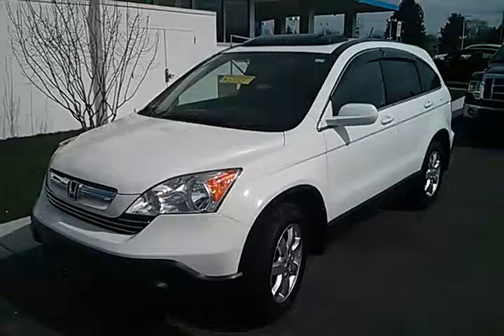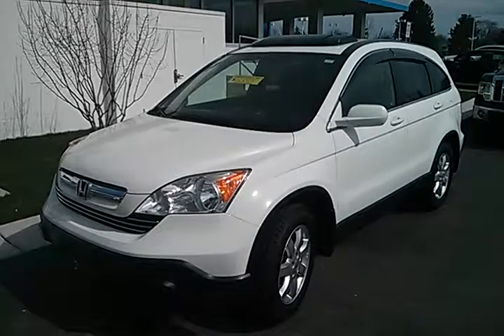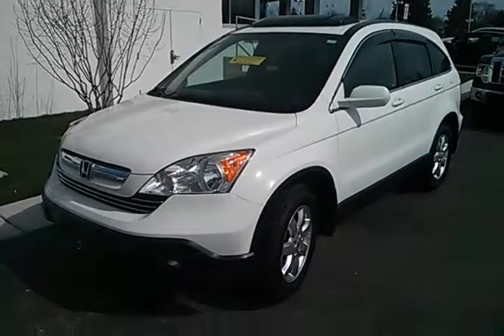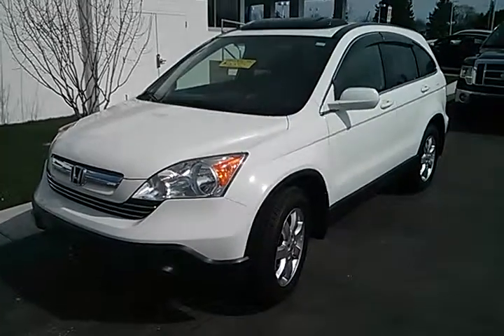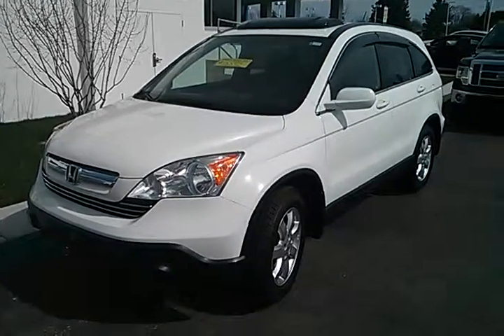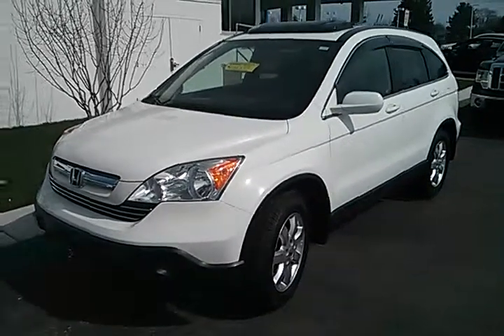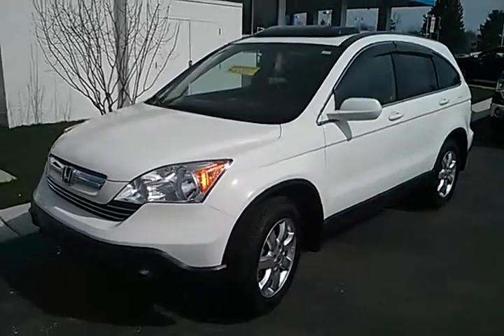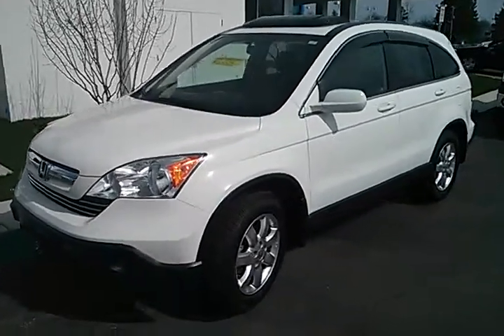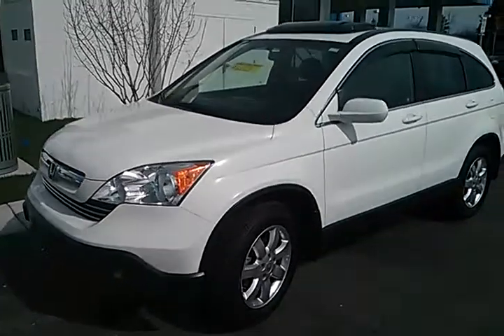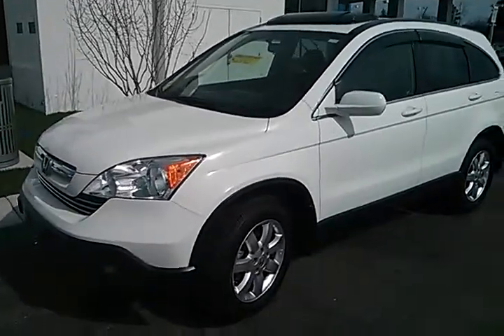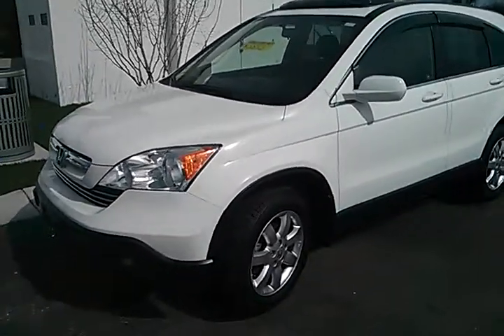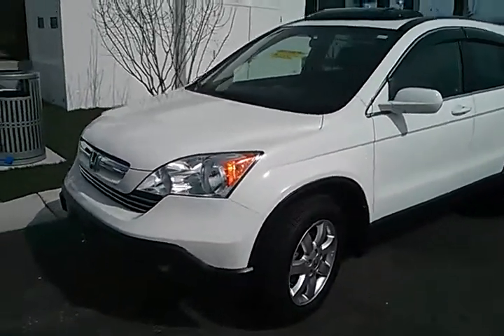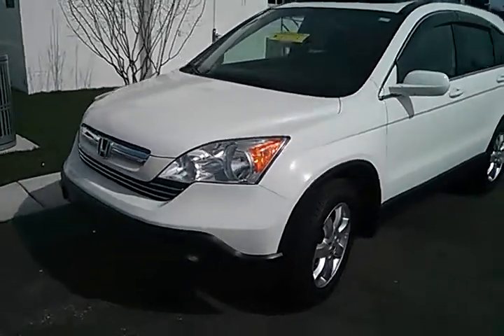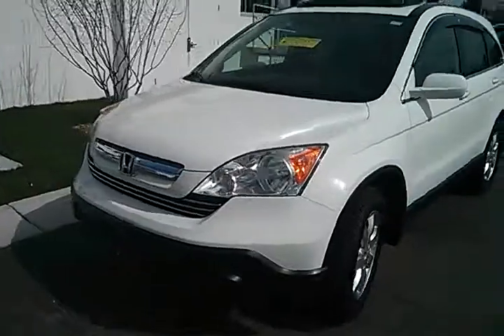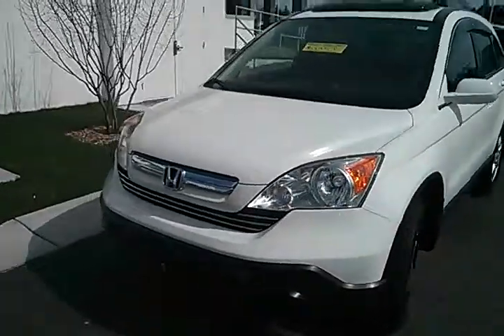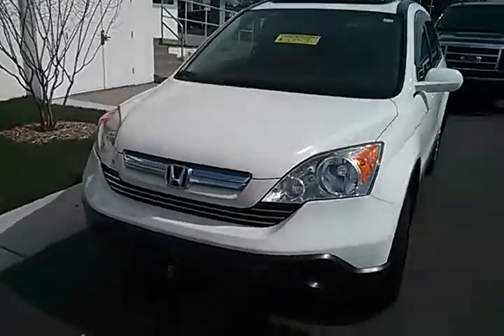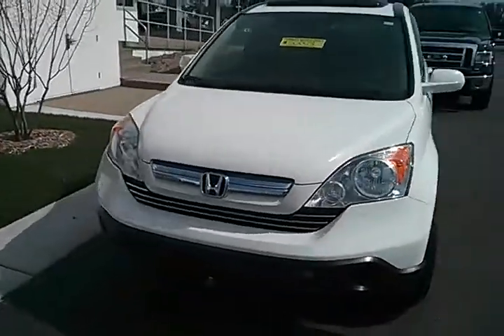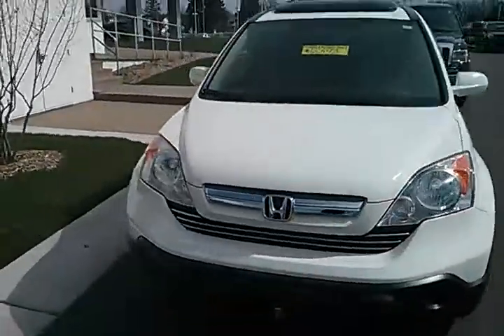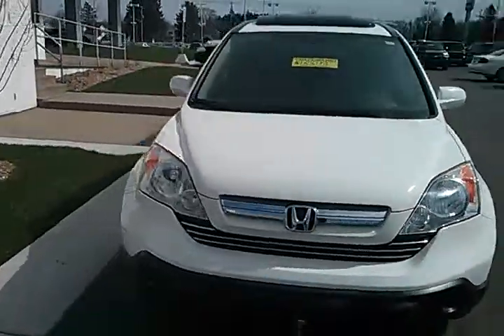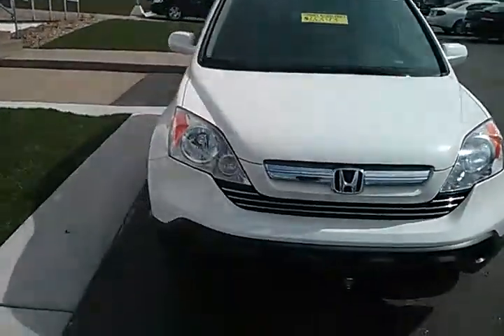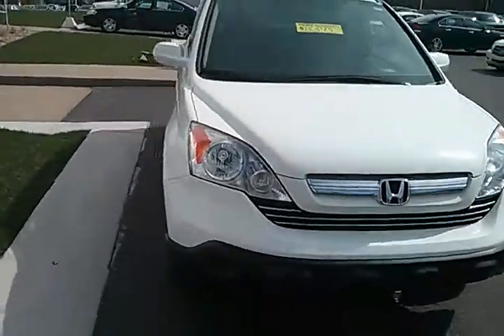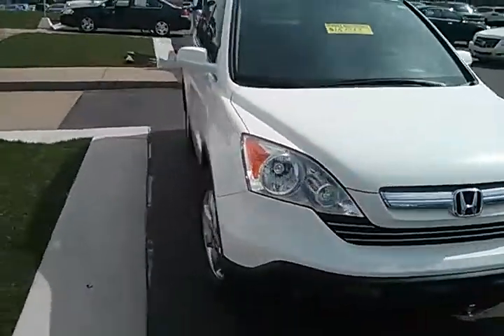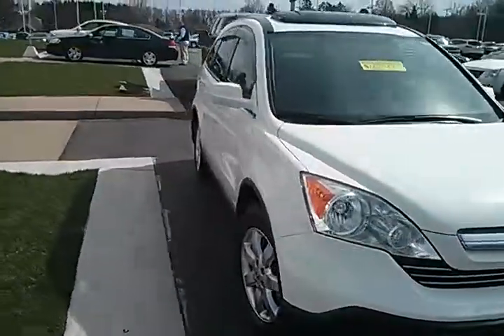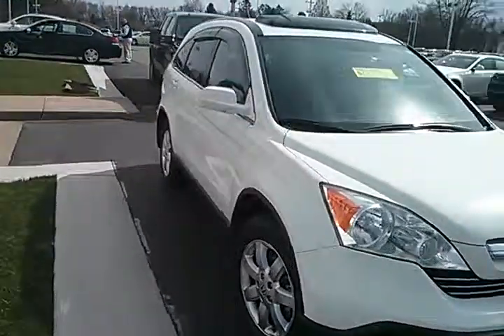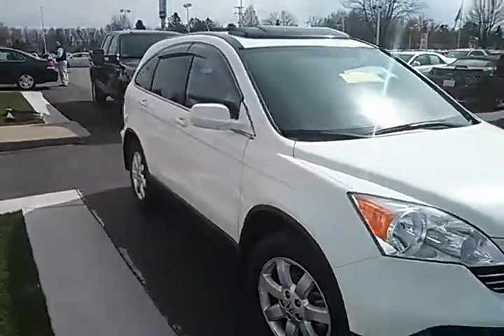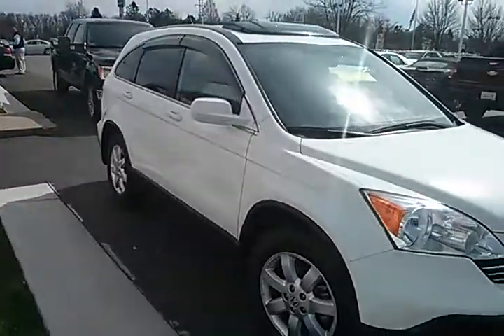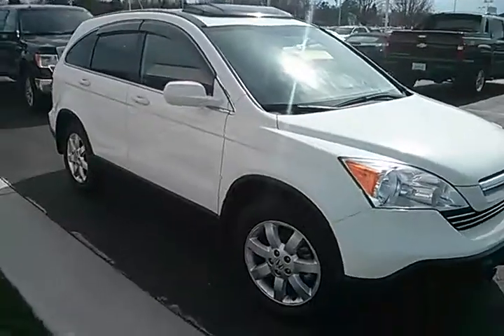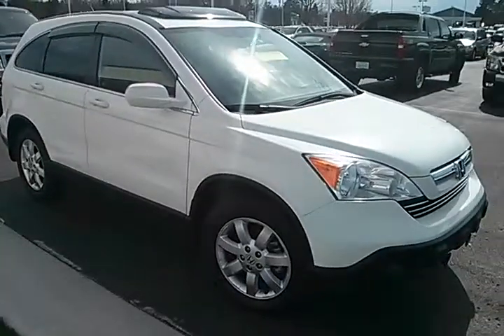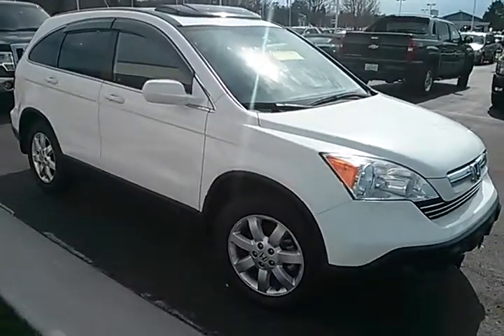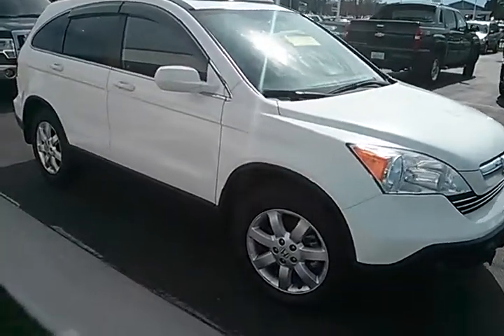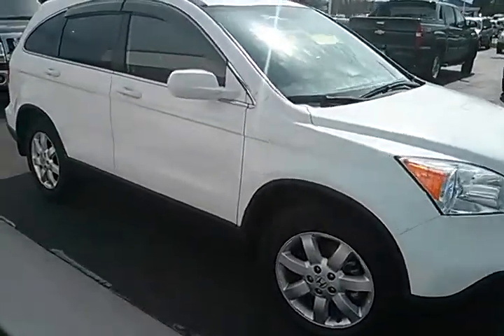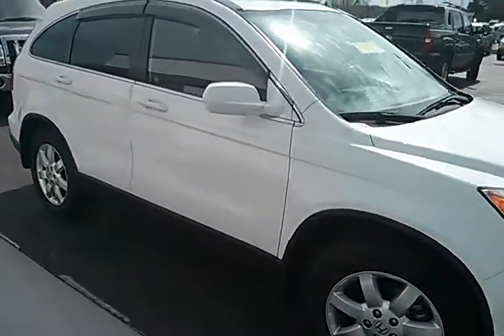Hi Nicole, here is the 07 CR-V you had requested some information on. Just wanted to do a quick video walk around so you can get a chance to see it before you come down. Get a feel for what it looks like.